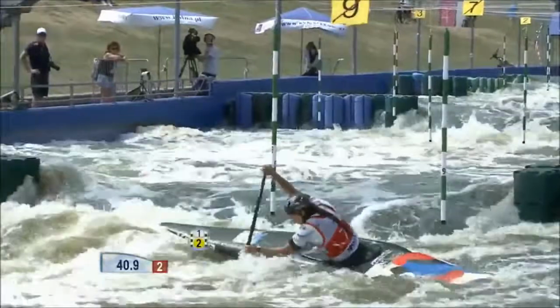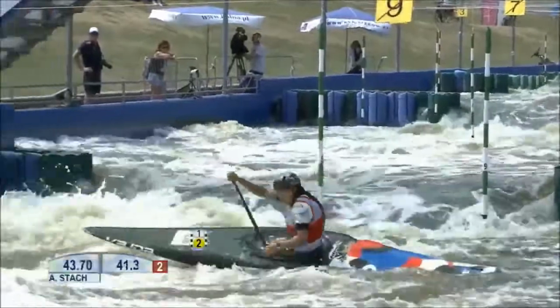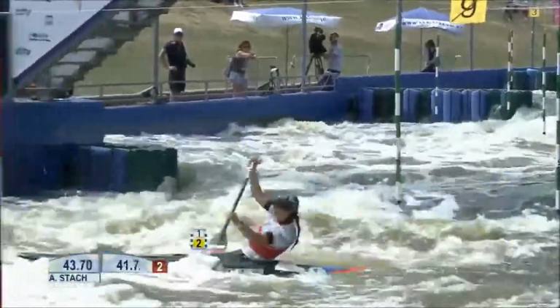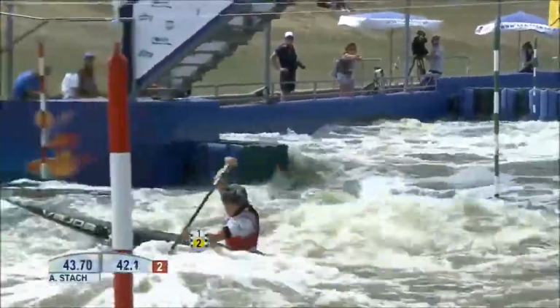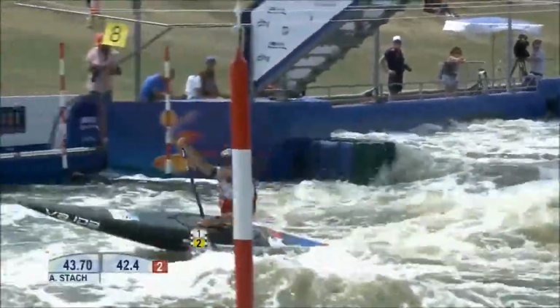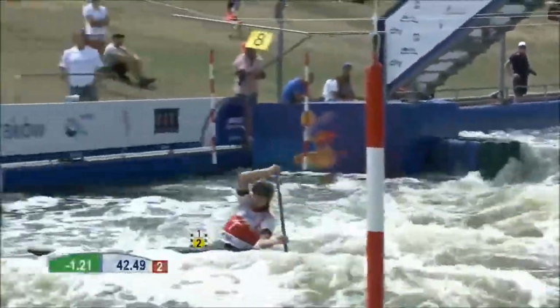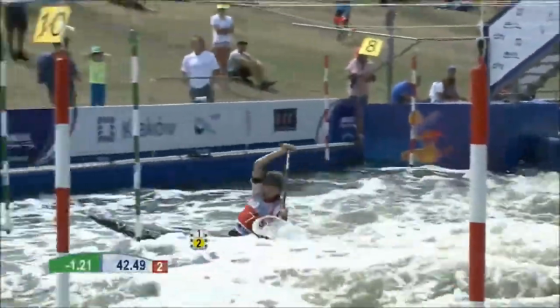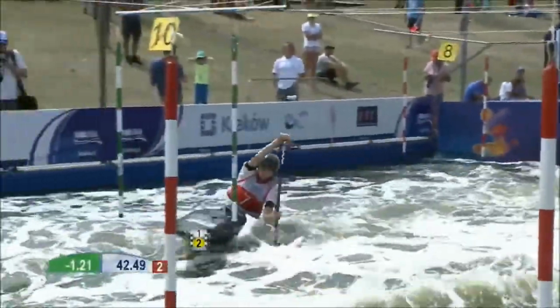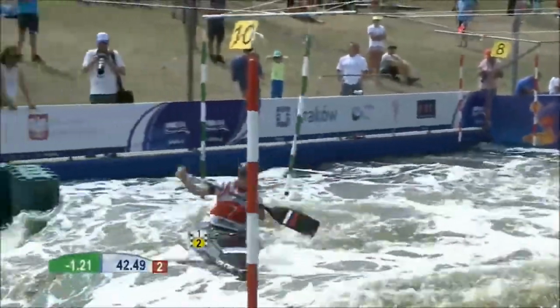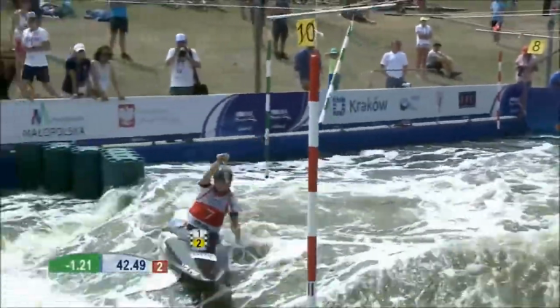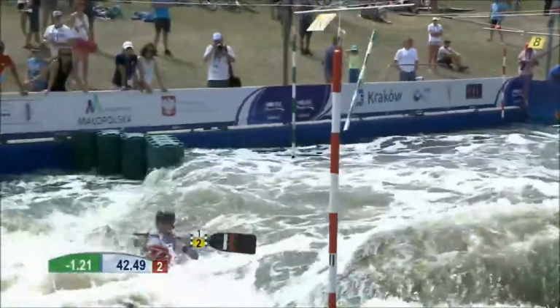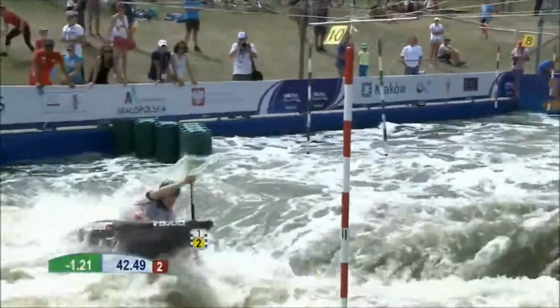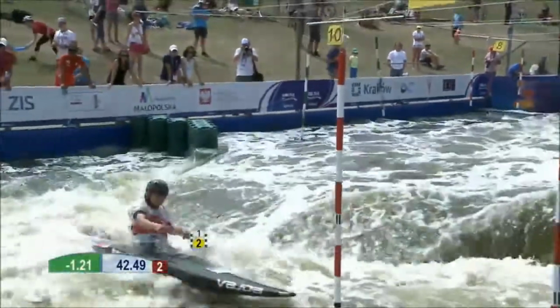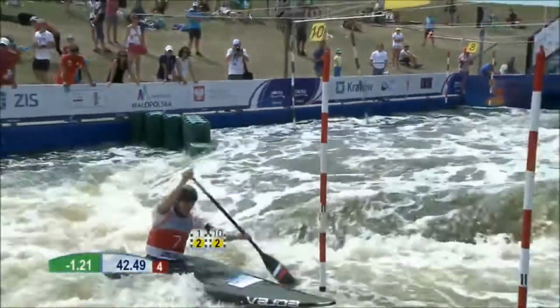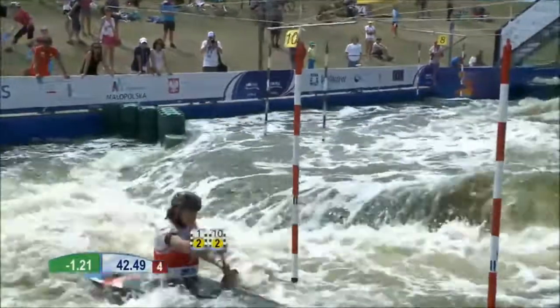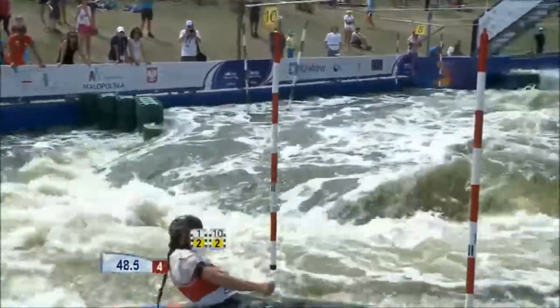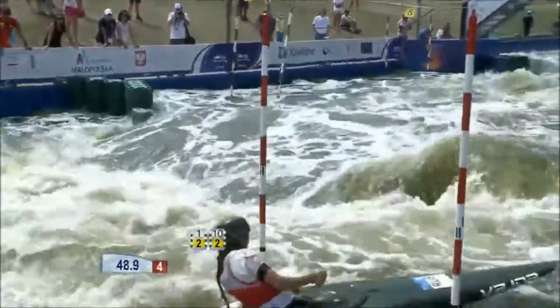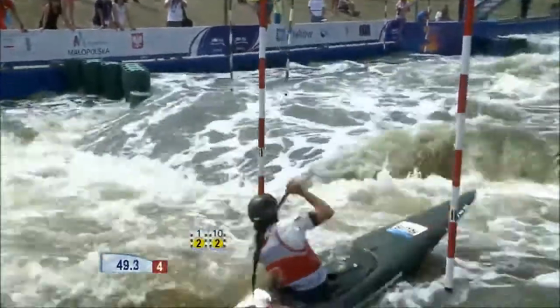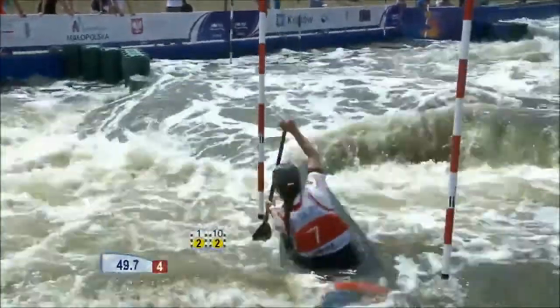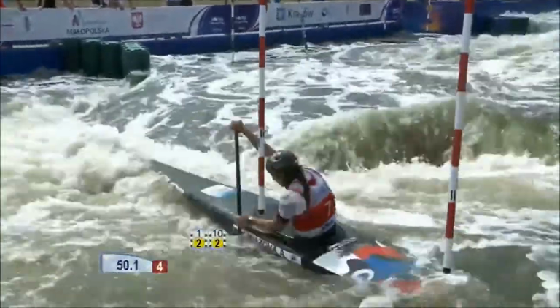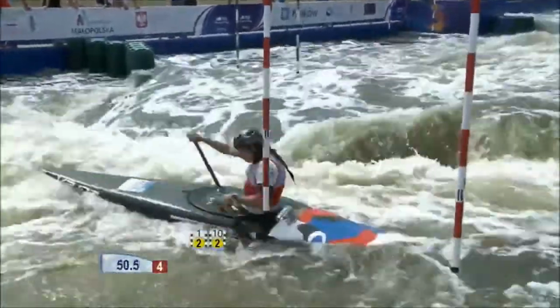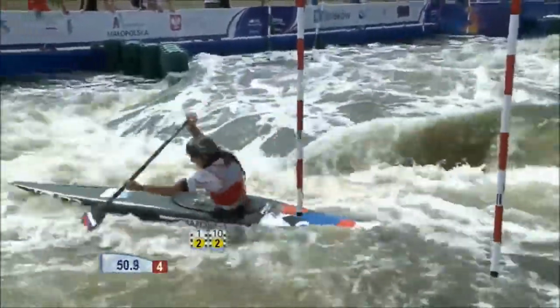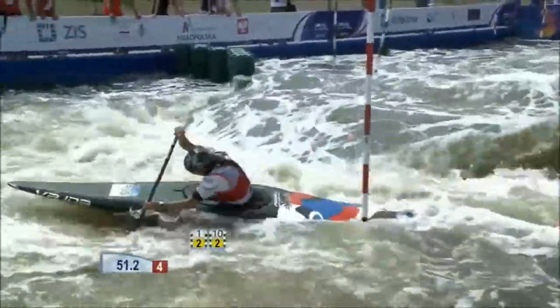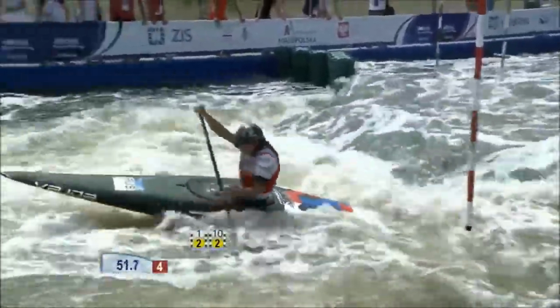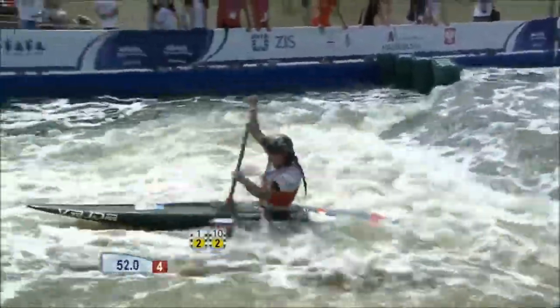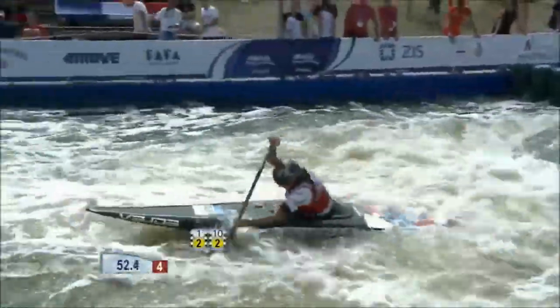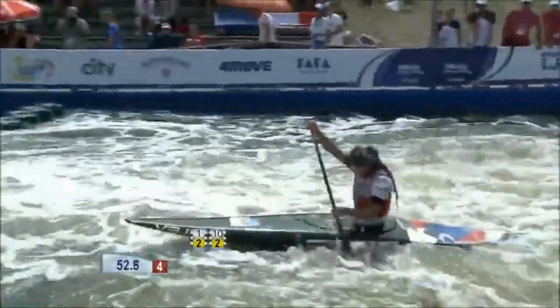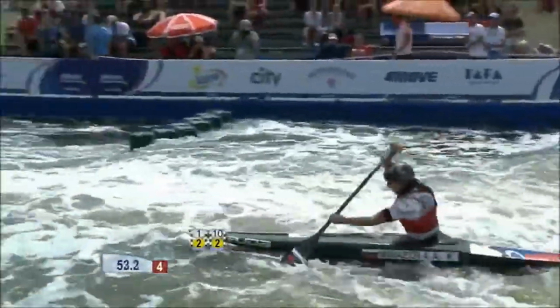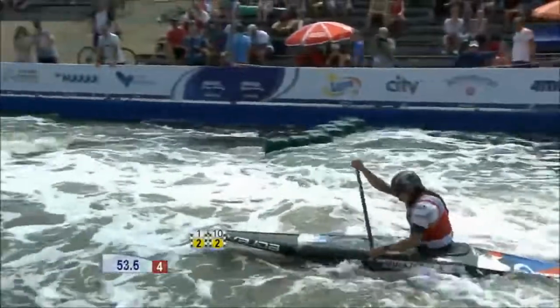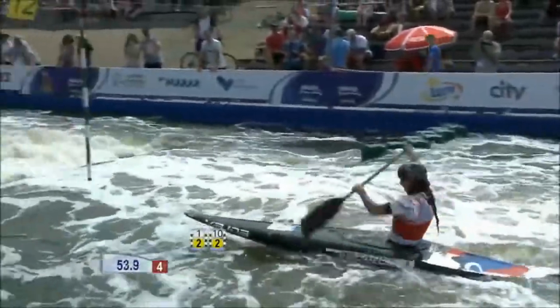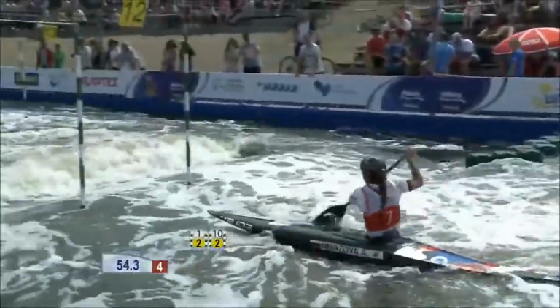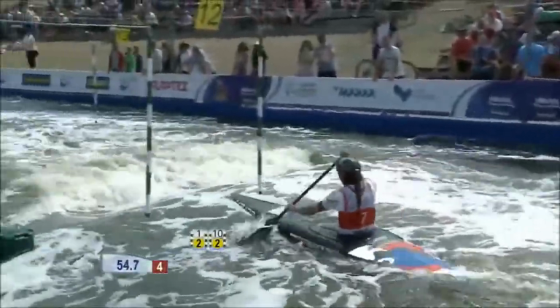She has experienced a final before — she was in the Junior World Finals back in... Oh, there's another touch. Just as she got the time up too; she was 1.2 quicker but now another touch will put her behind once again.